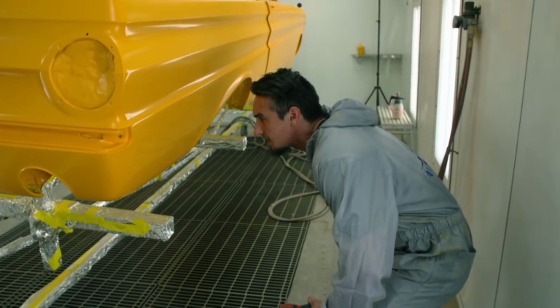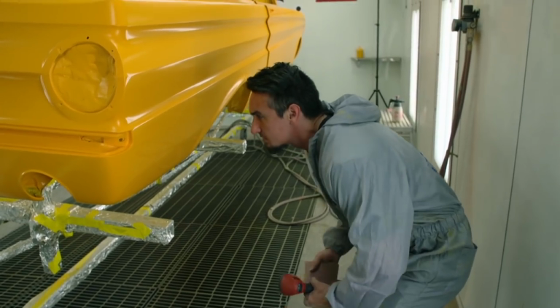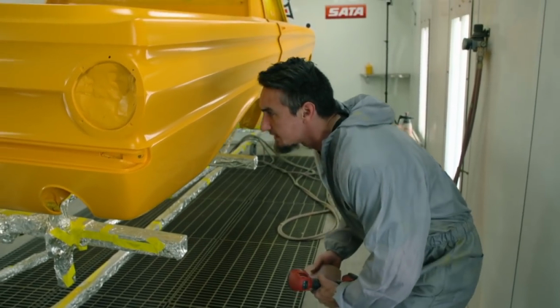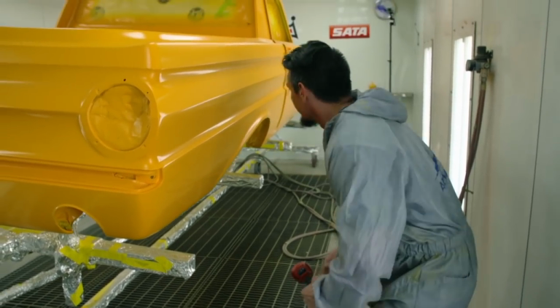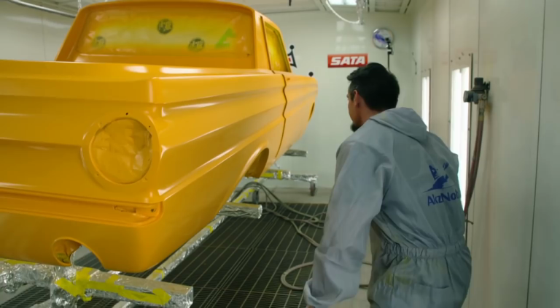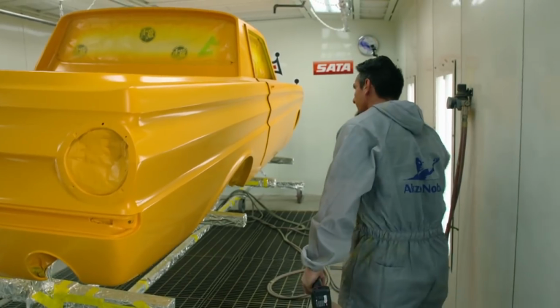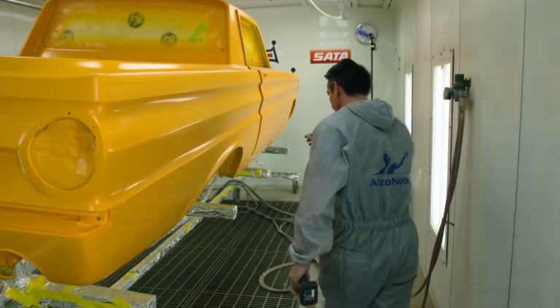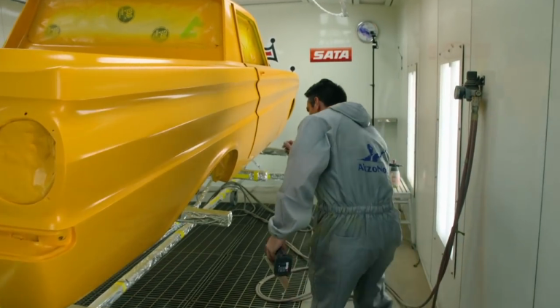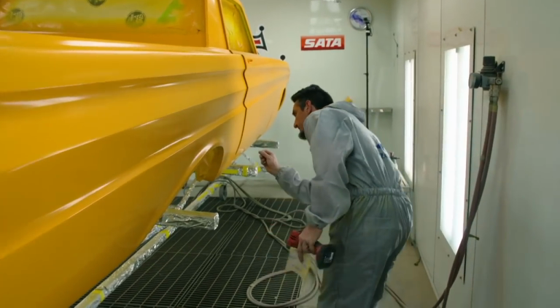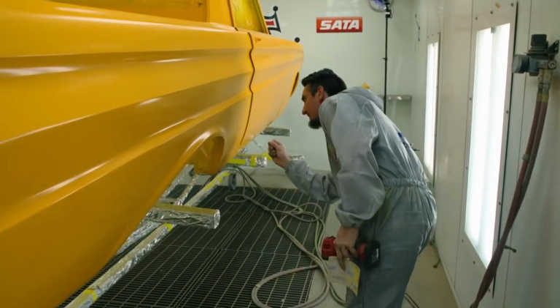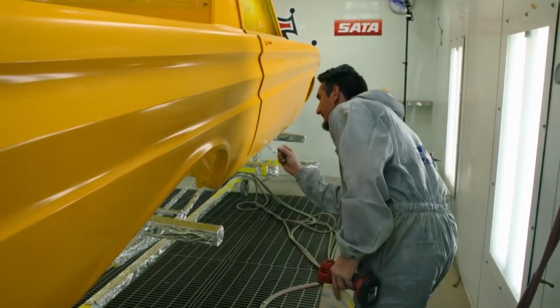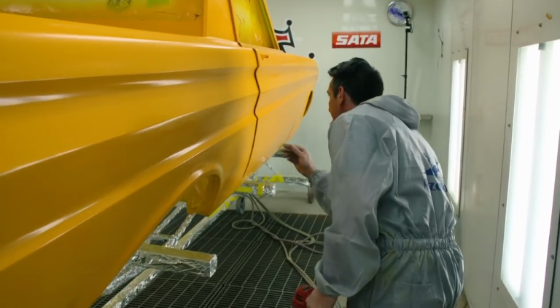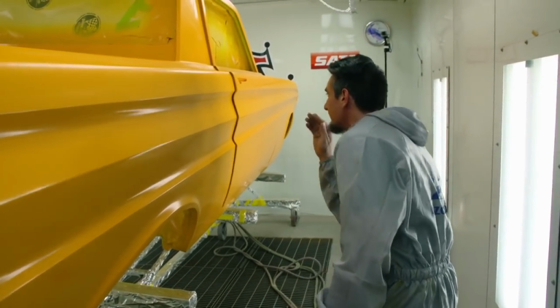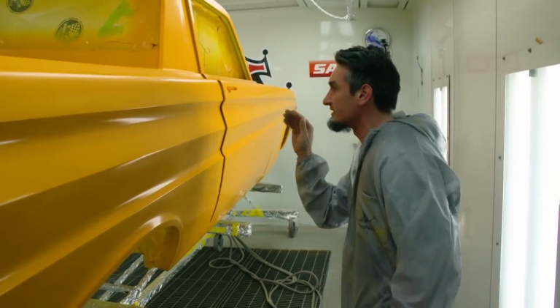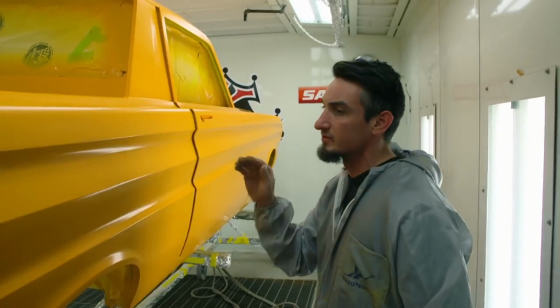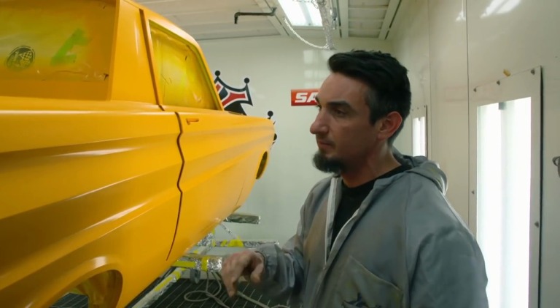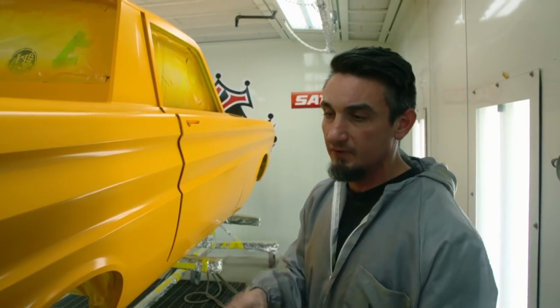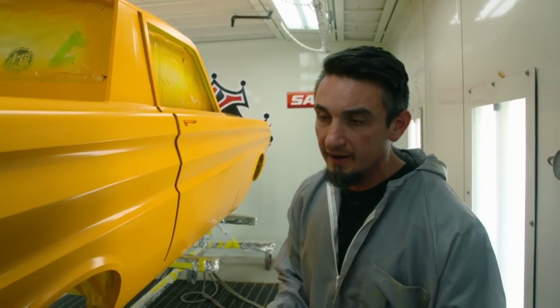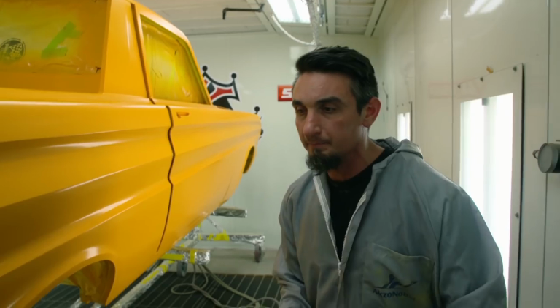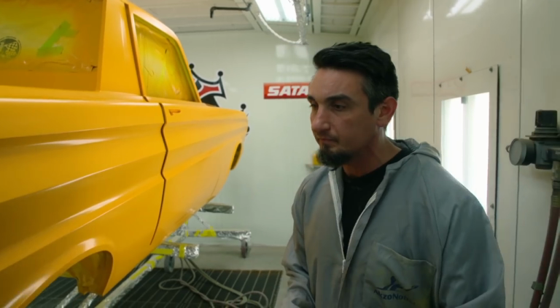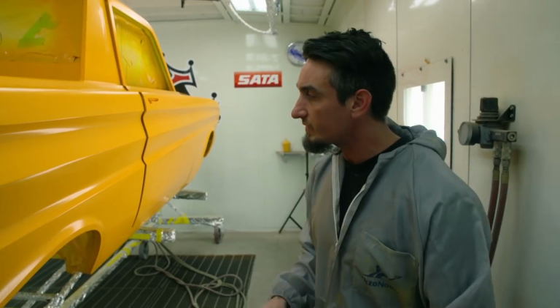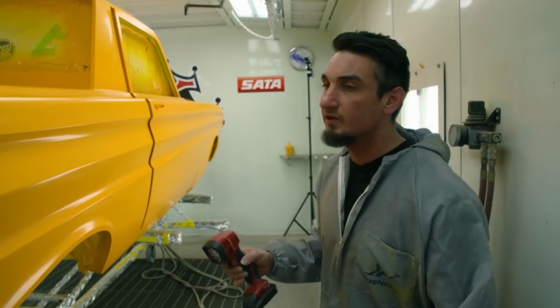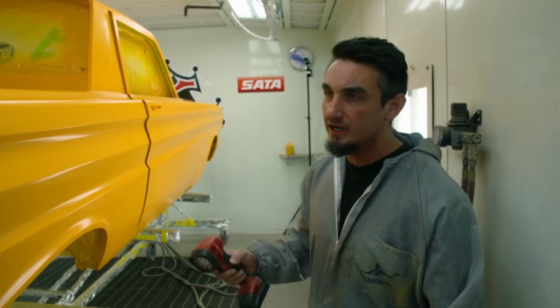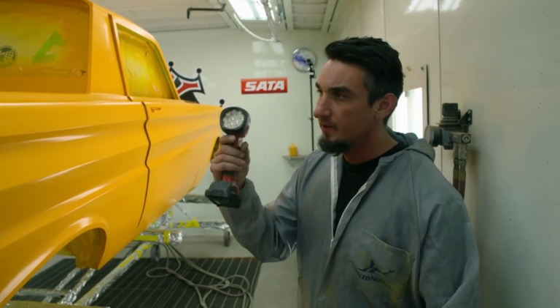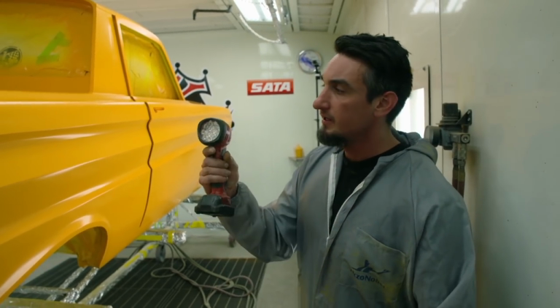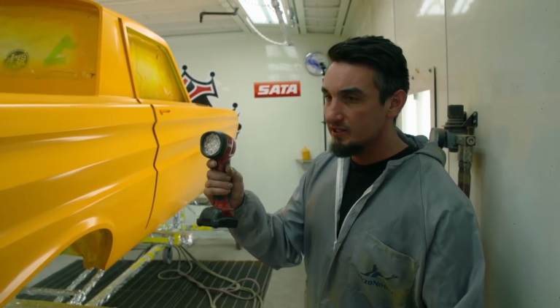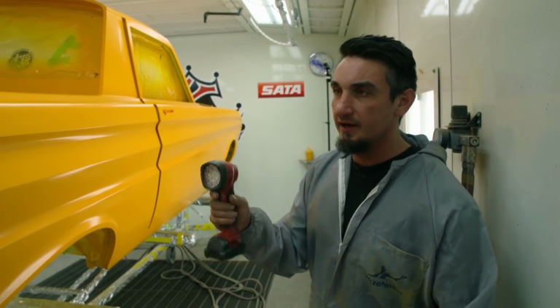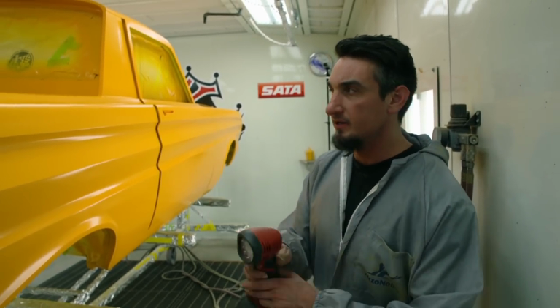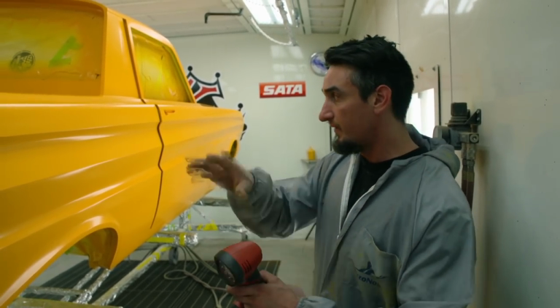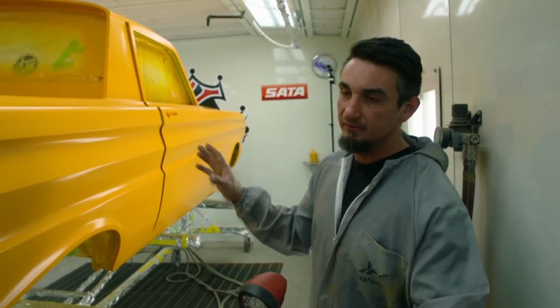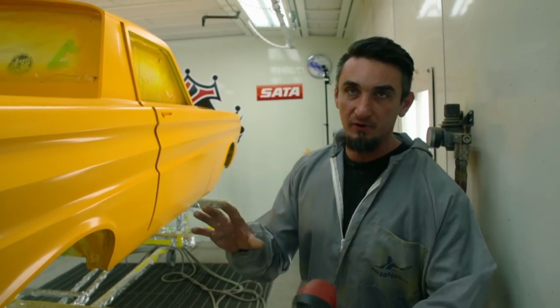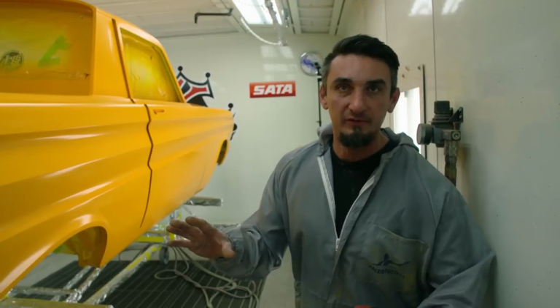There are a couple little spots where I know there was a little dark spot that came out of the gun. We just need to sand those down, but for right now we're going to turn the lights off, get a sun gun on them, and find out if we have full coverage.